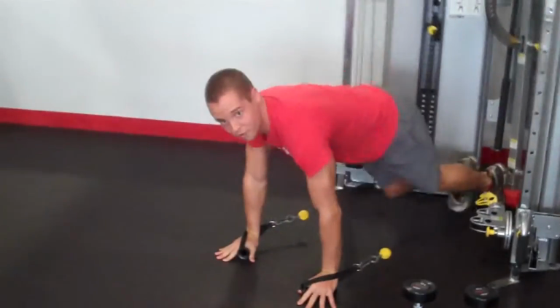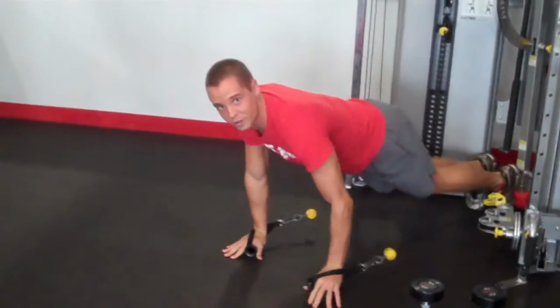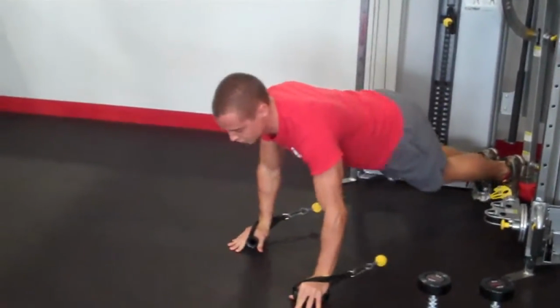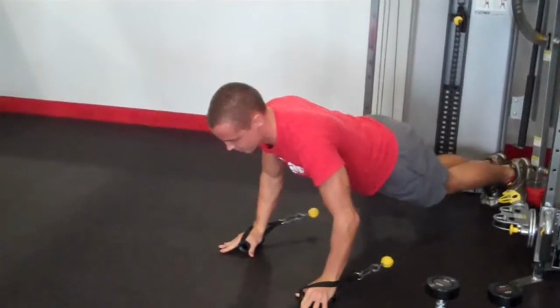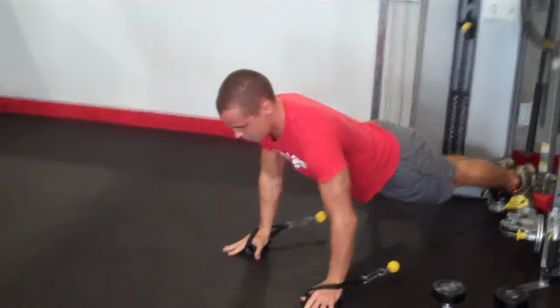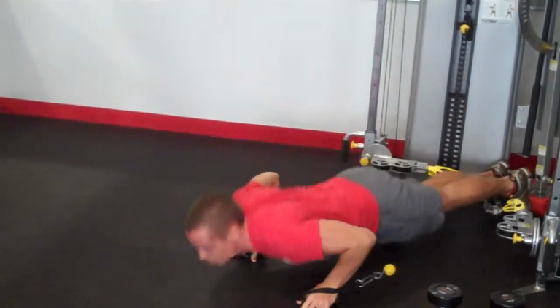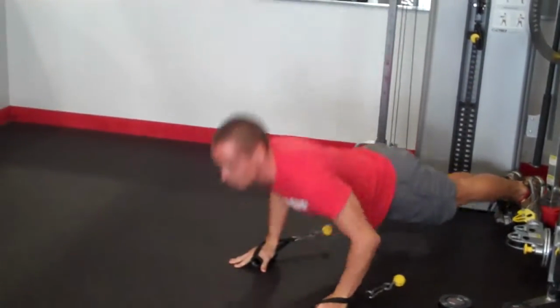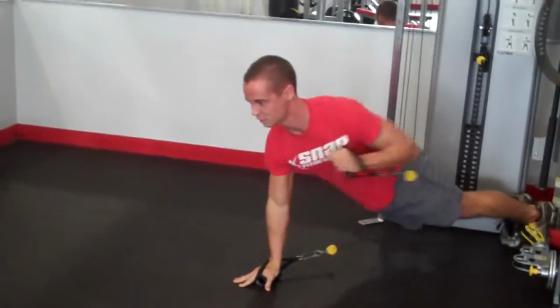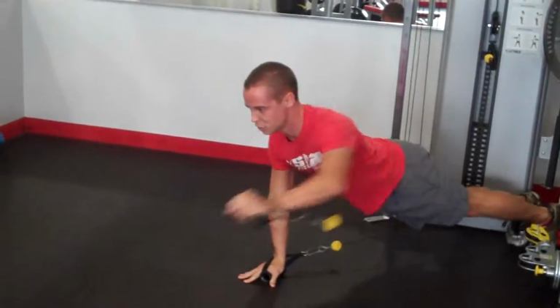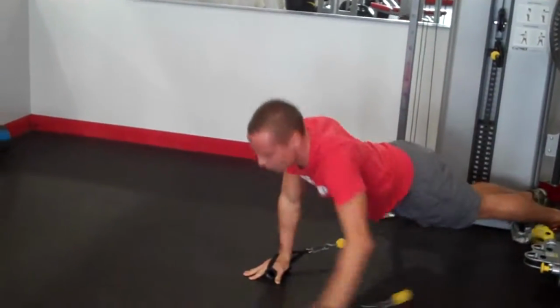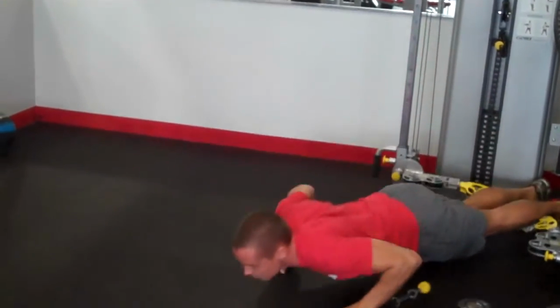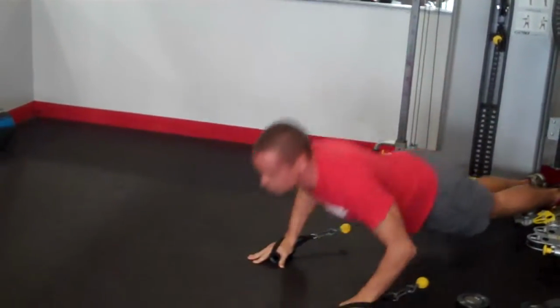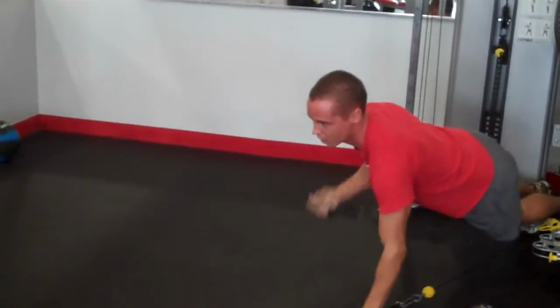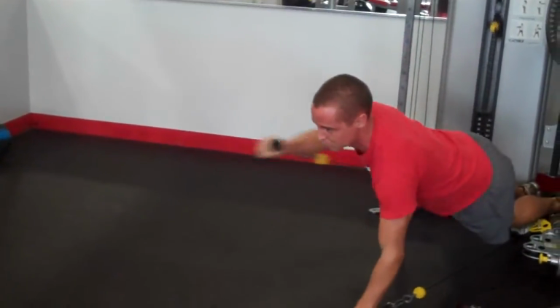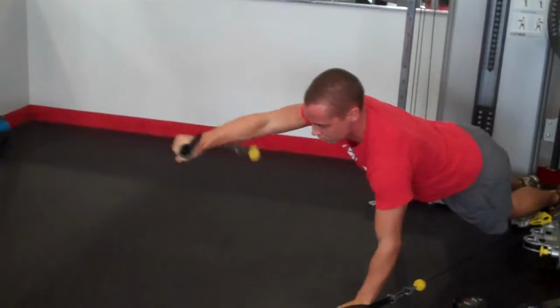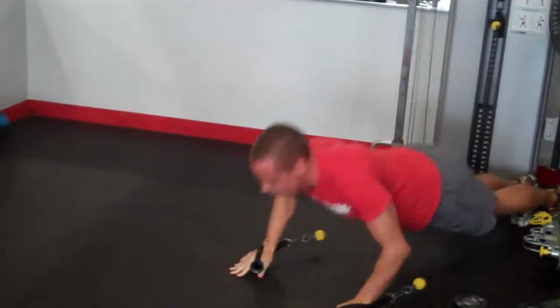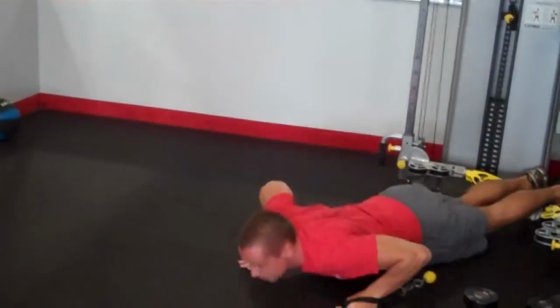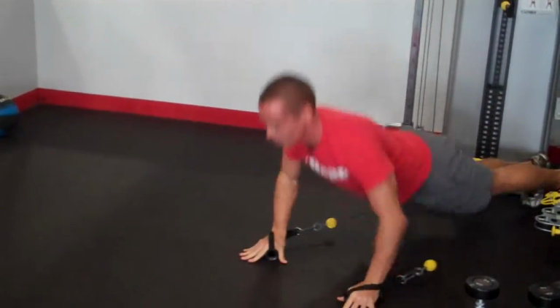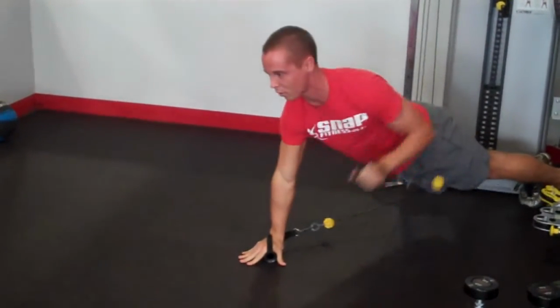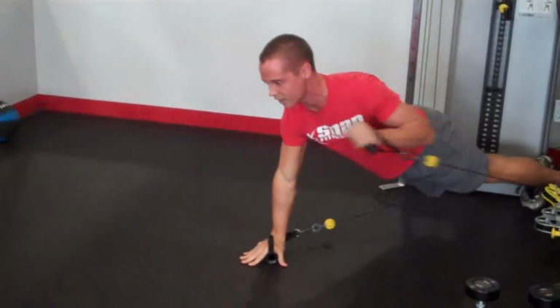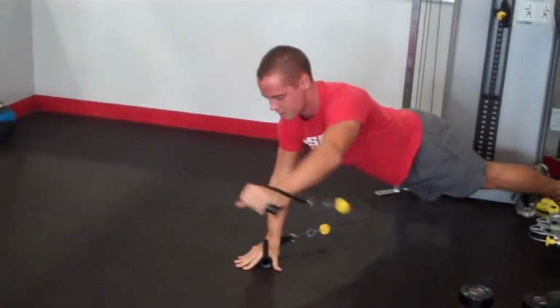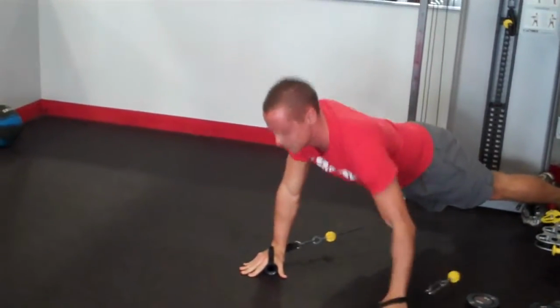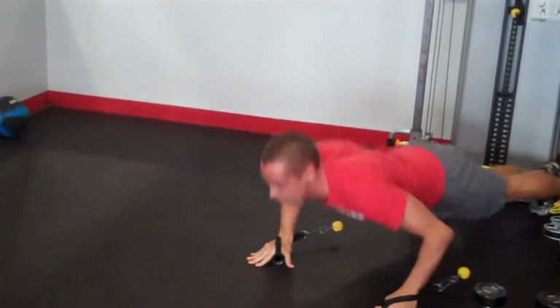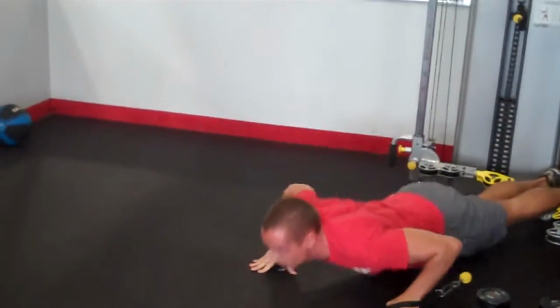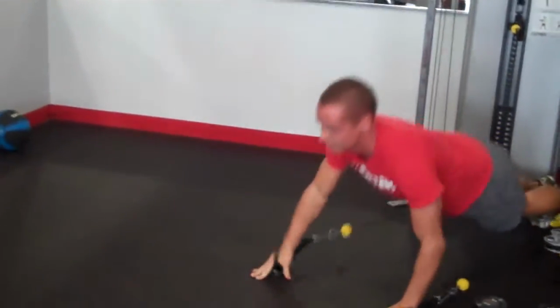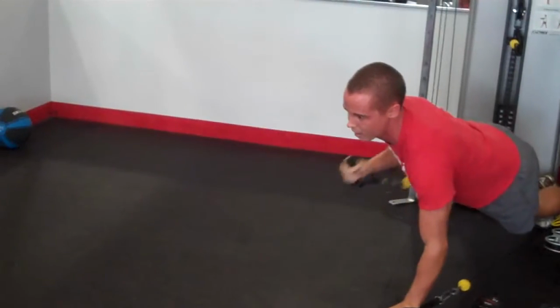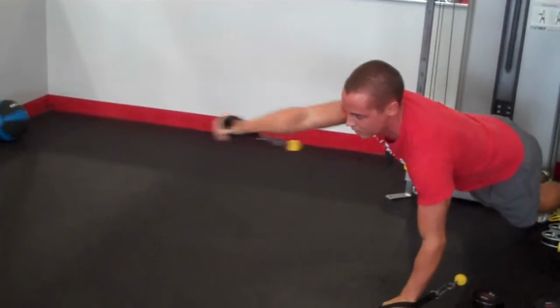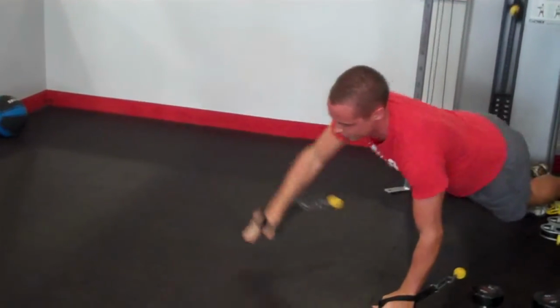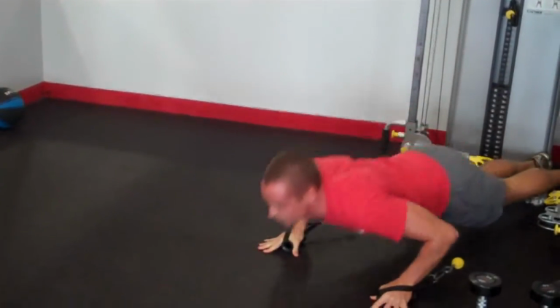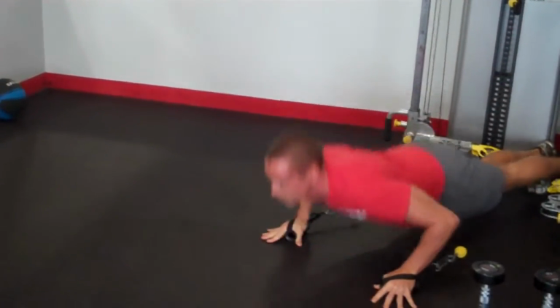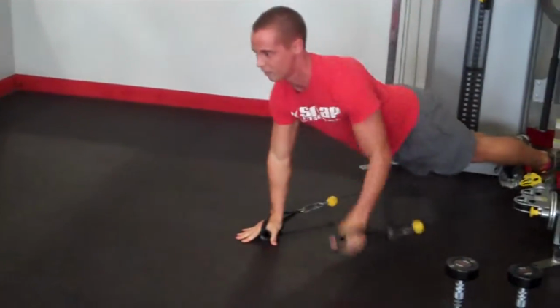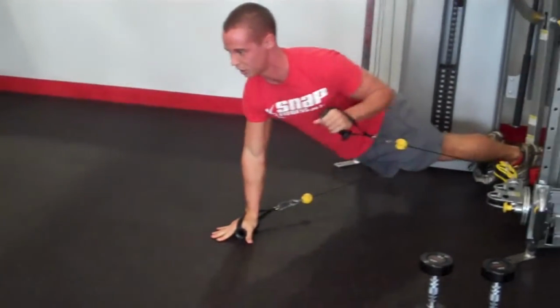First one is going to be push-ups to shoulder press — push-ups, shoulder press. This is going to work the core a lot, the stabilizing point, as well as the added benefits of the push-ups.